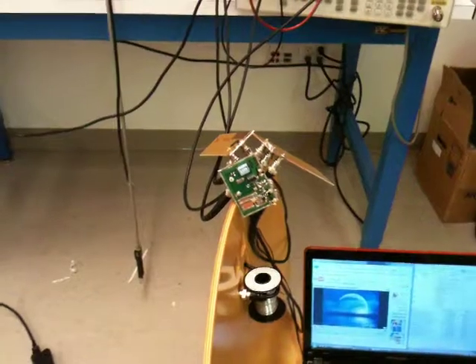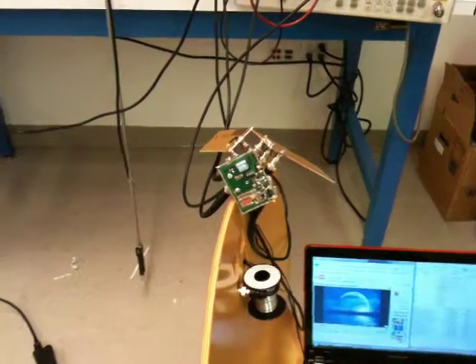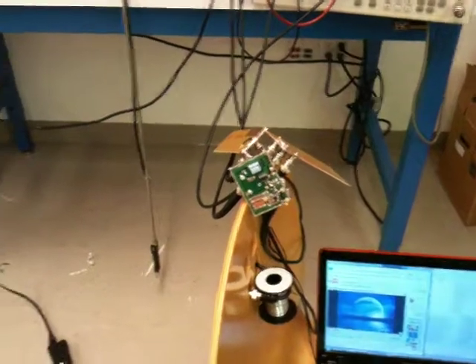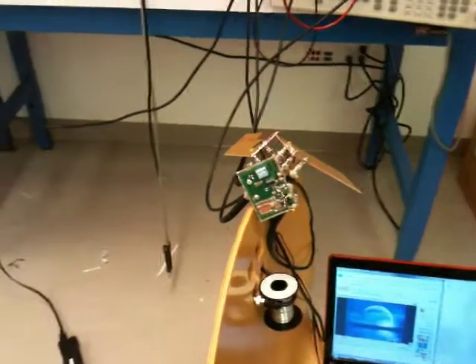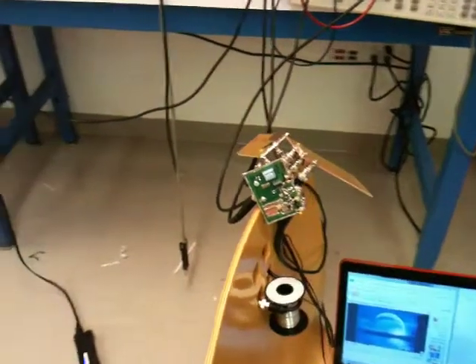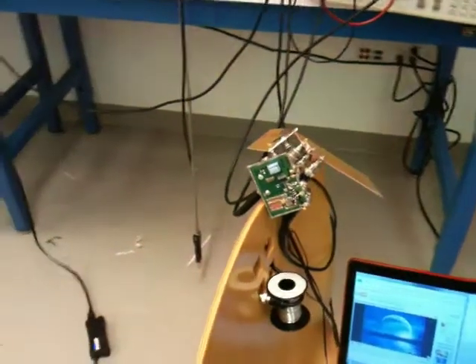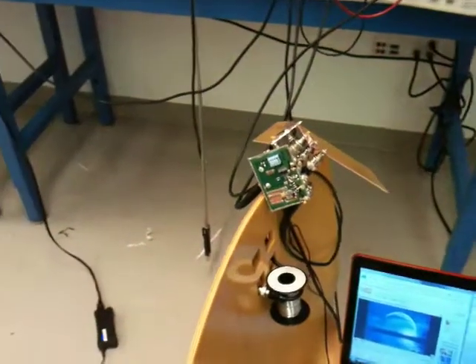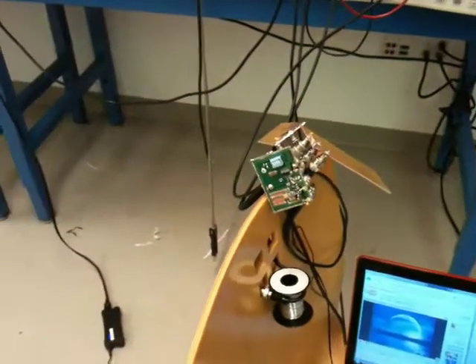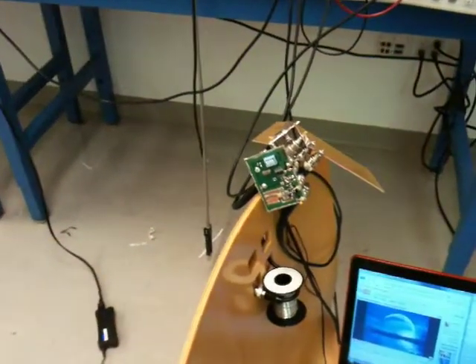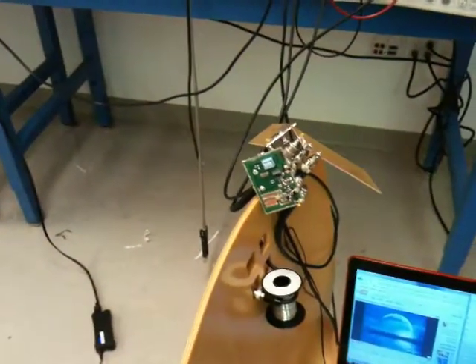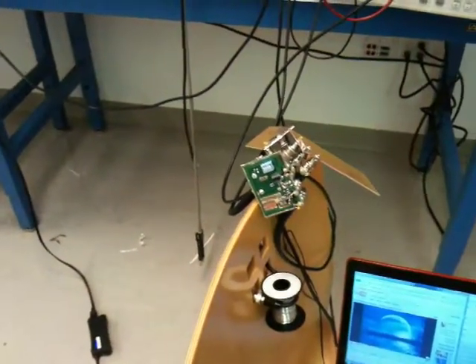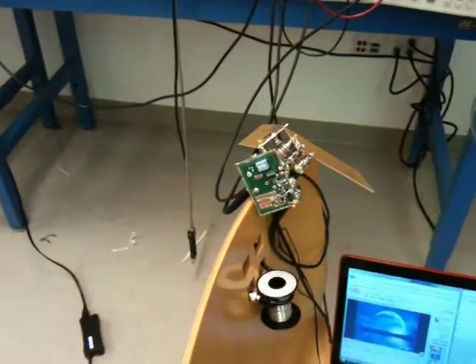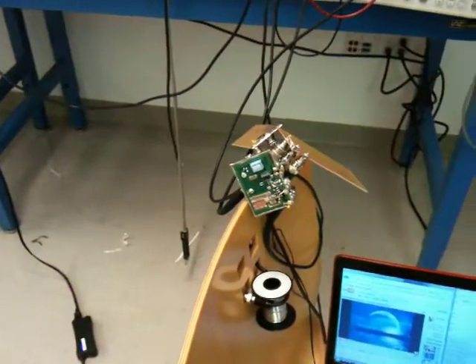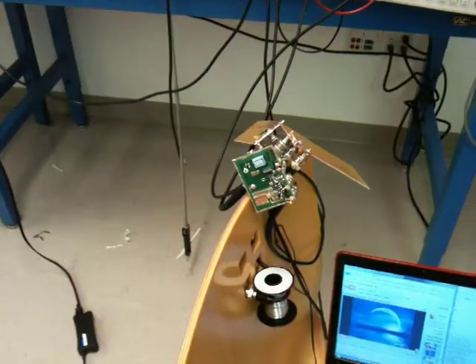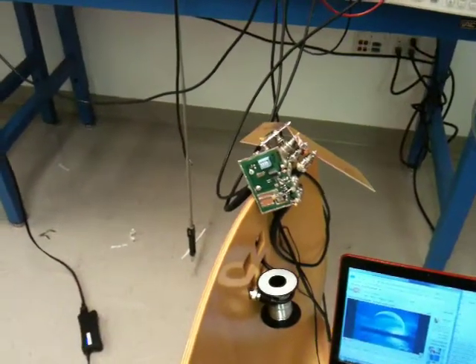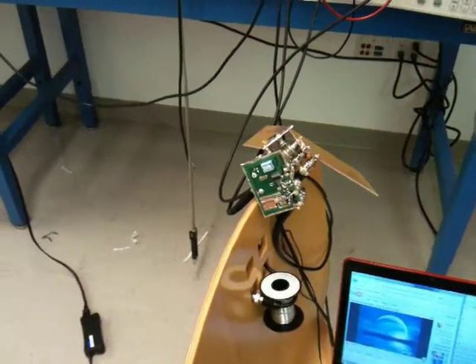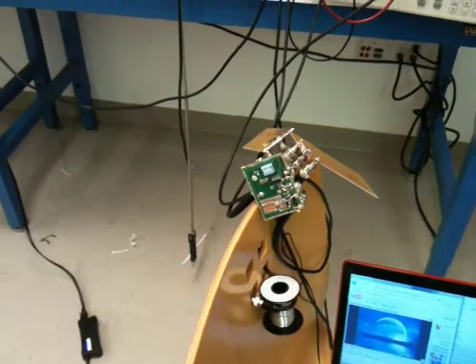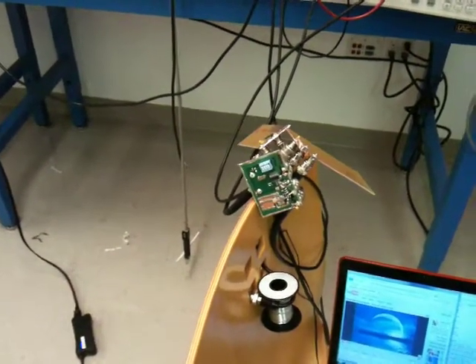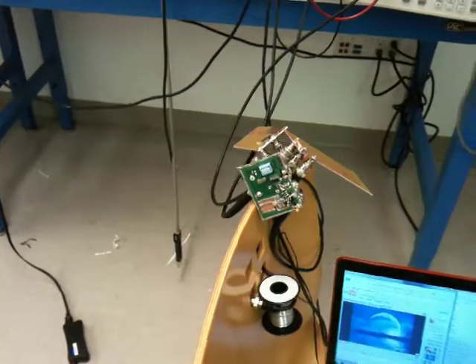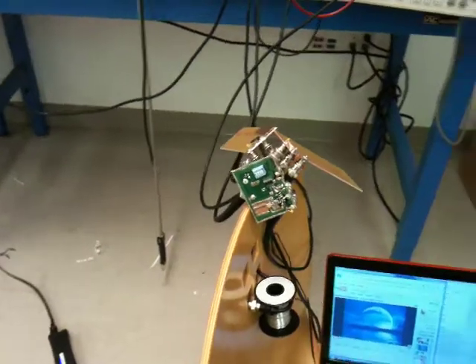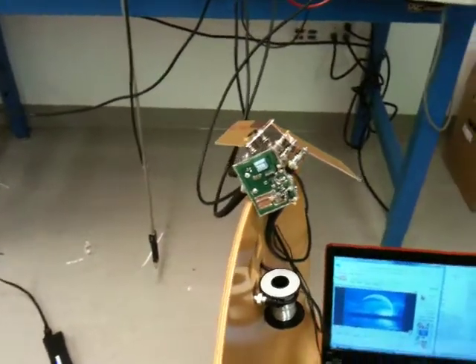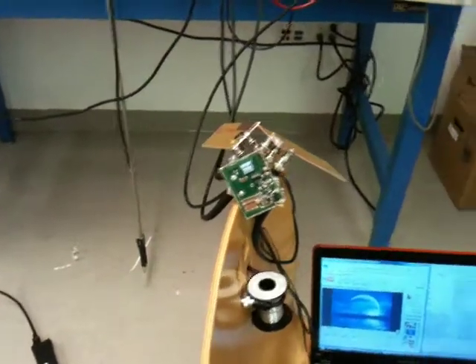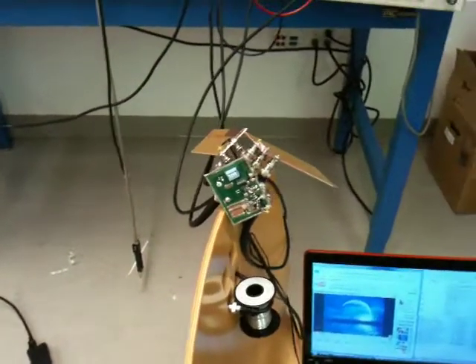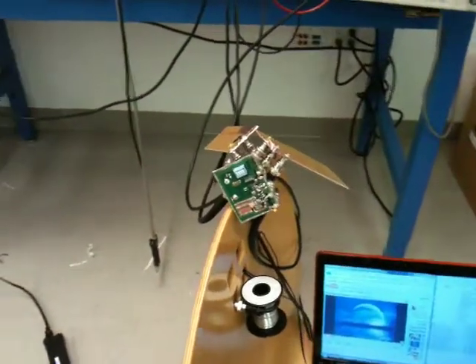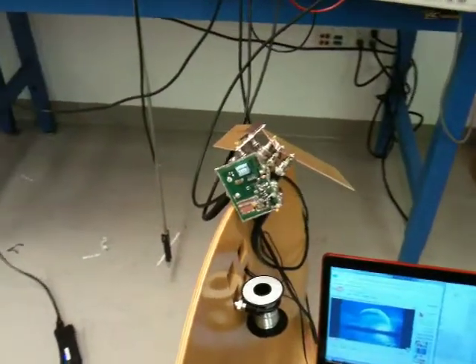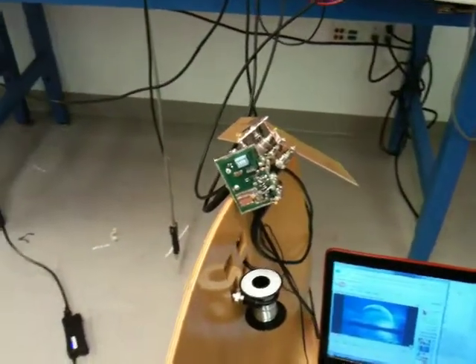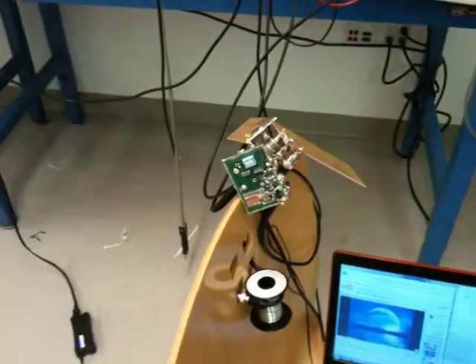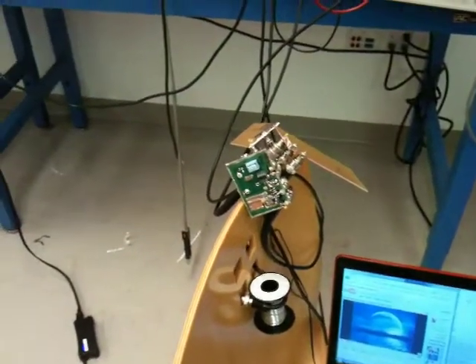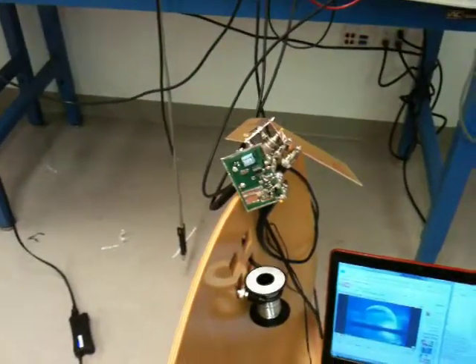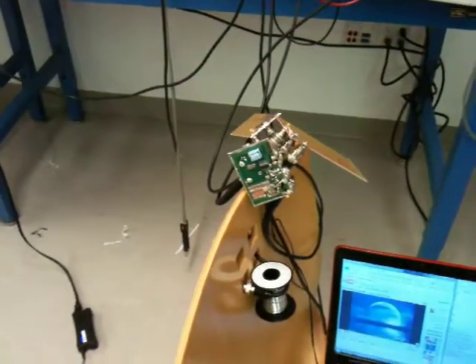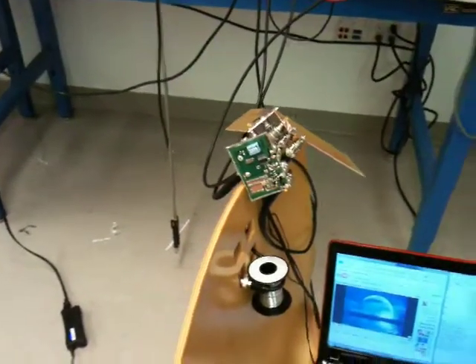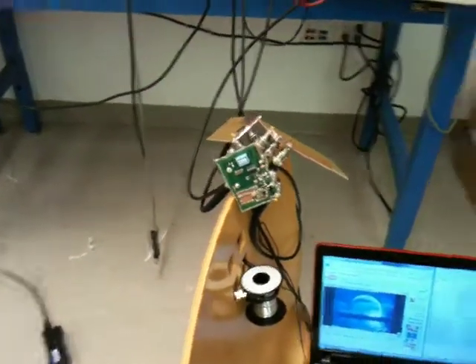This is a video demonstration of our E414 project, which is a wireless communication system with a 1 GHz carrier and FM modulation scheme.